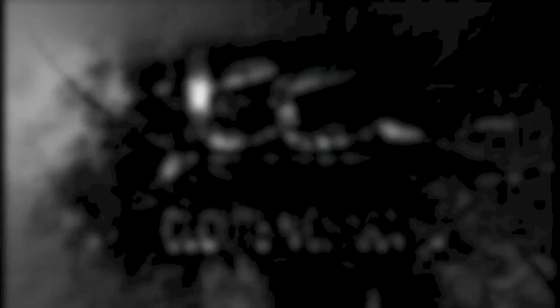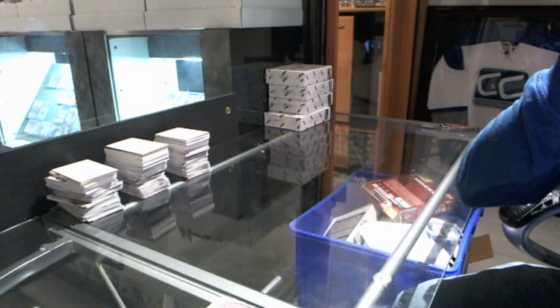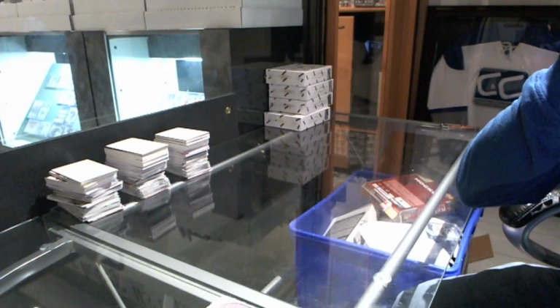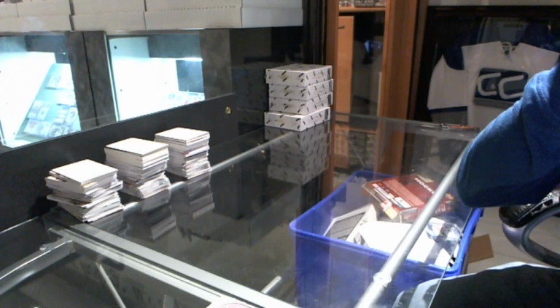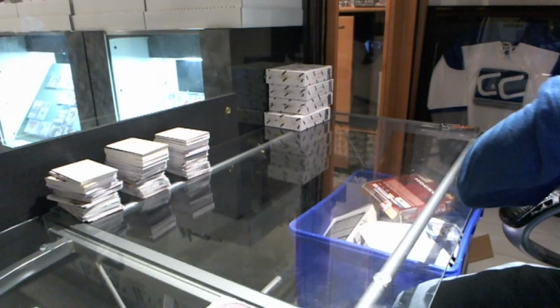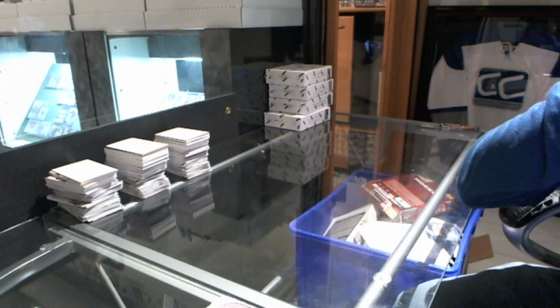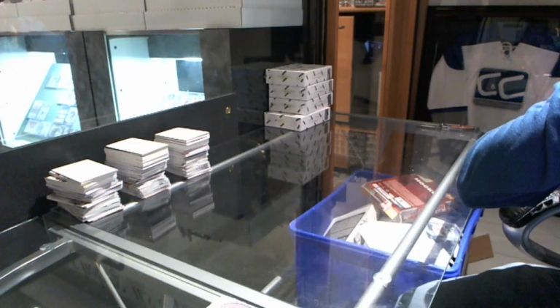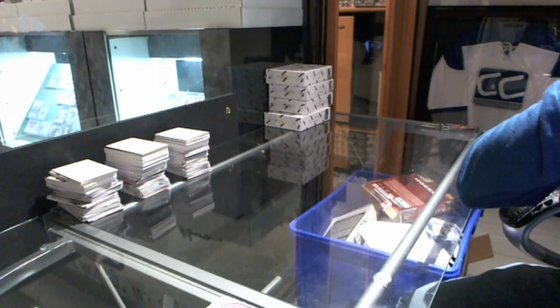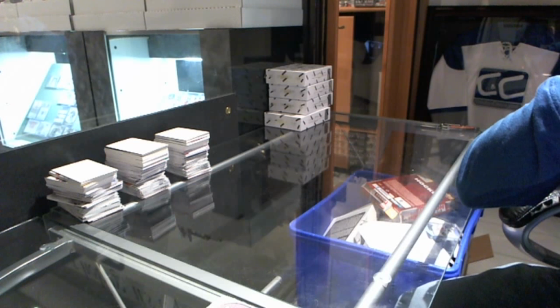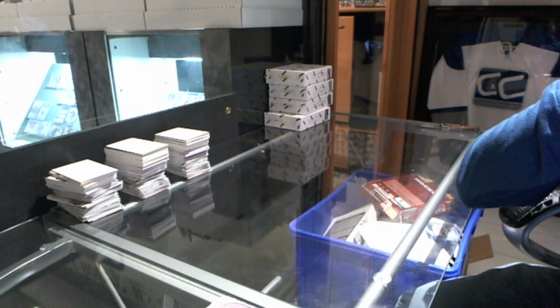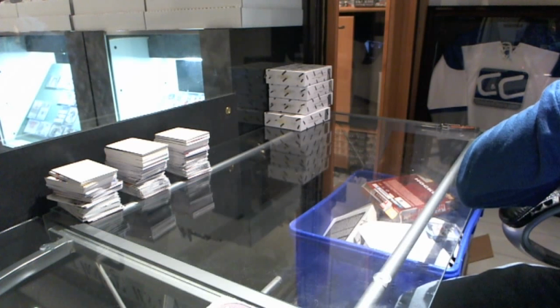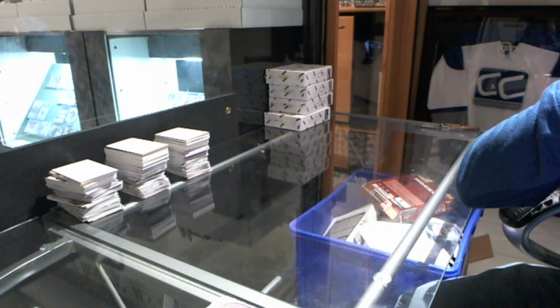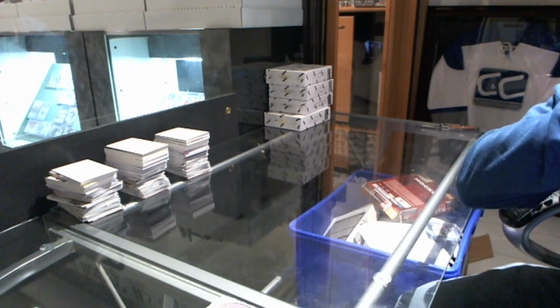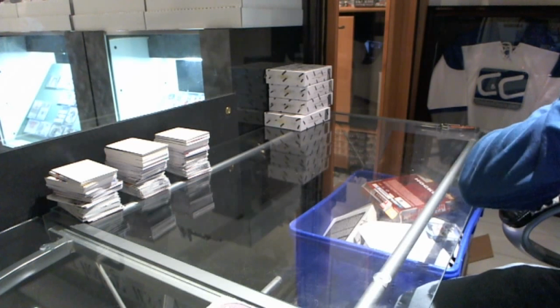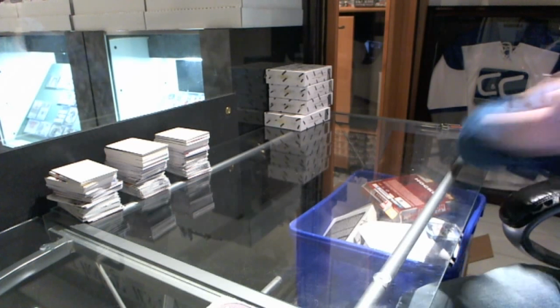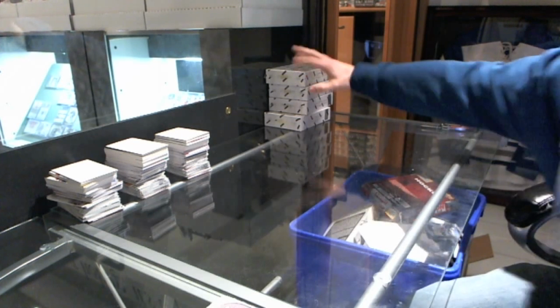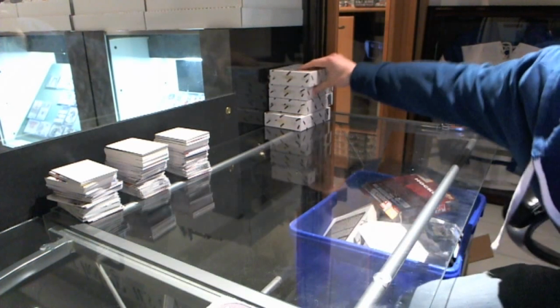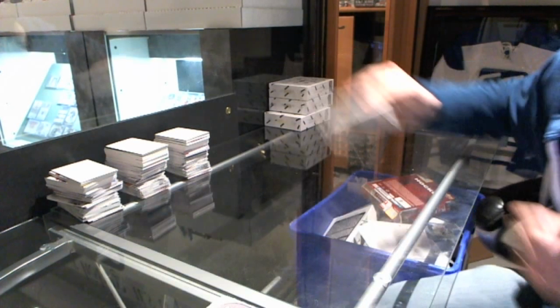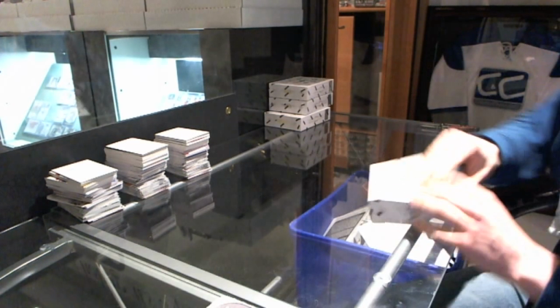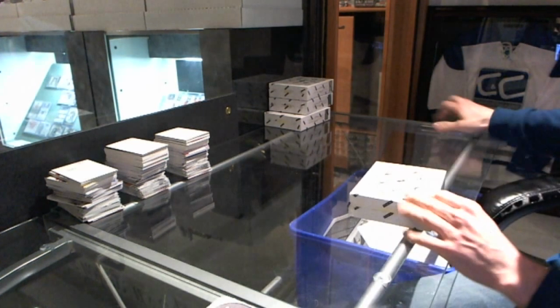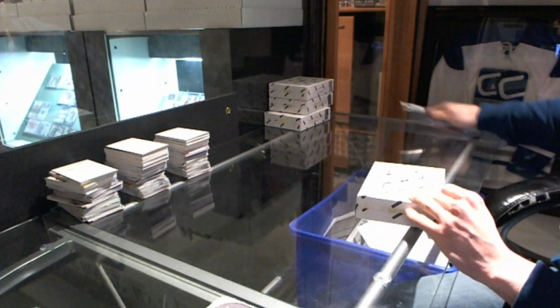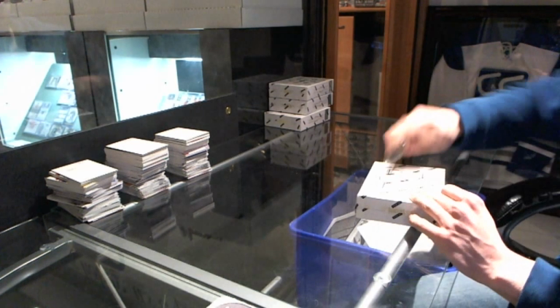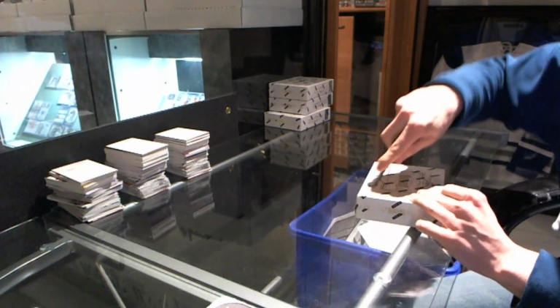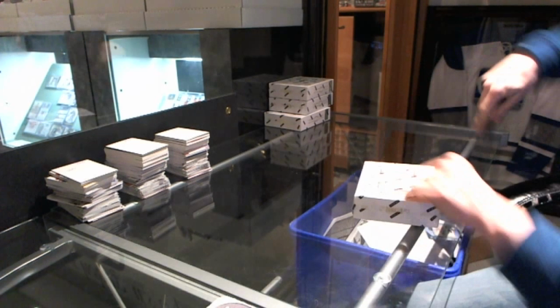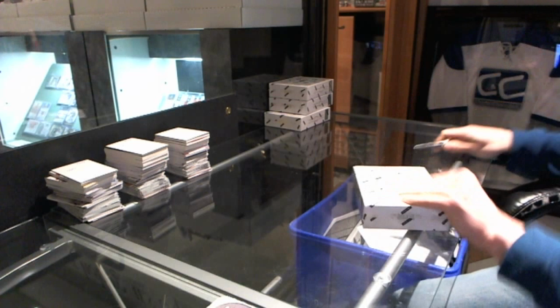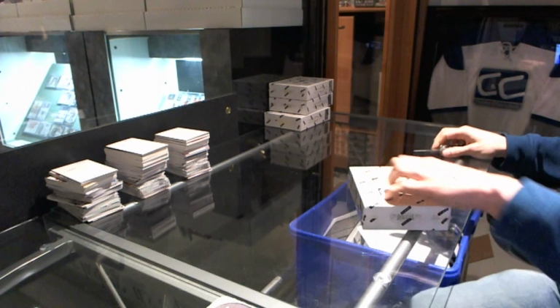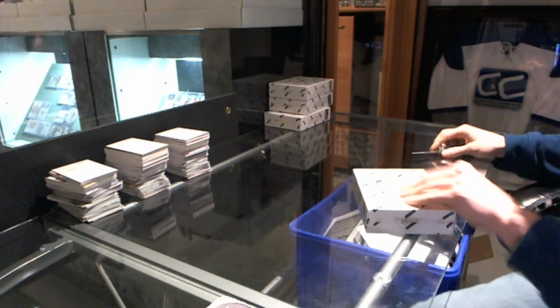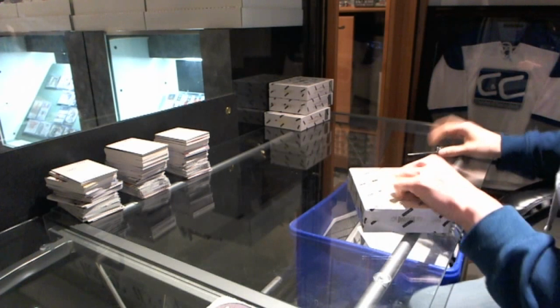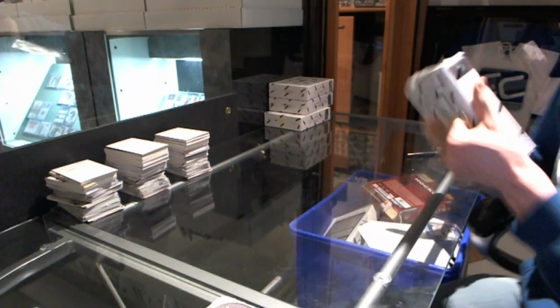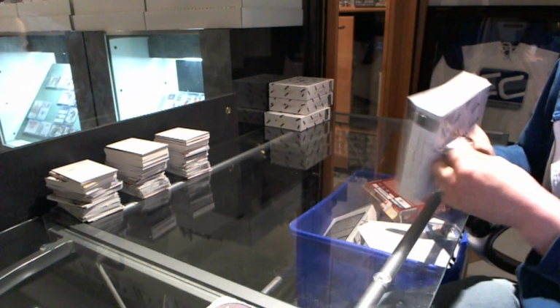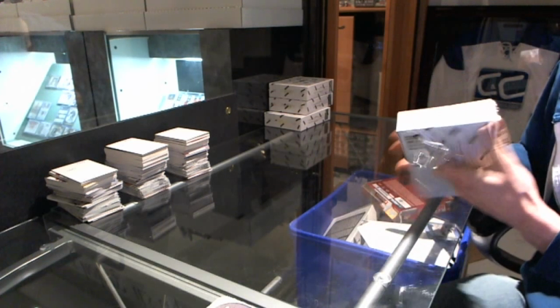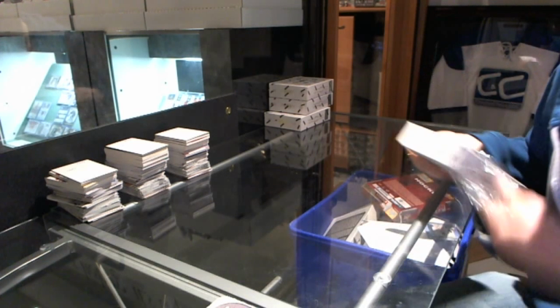Here we go — CNC group break number 30, 2013-14 Dominion, four-box half-case break.